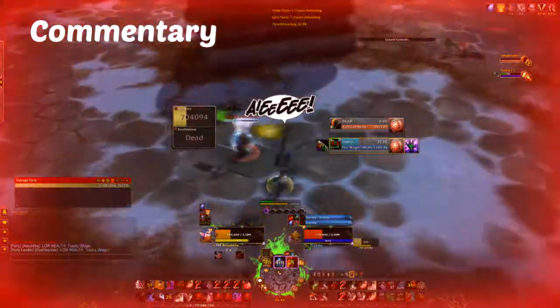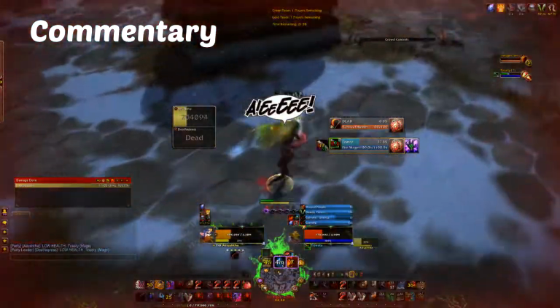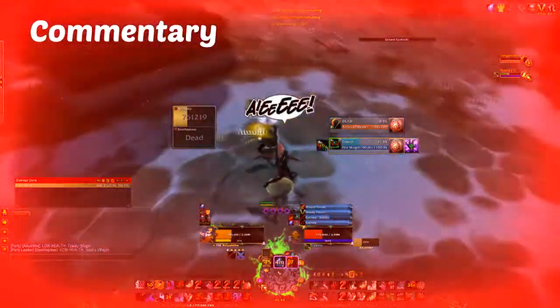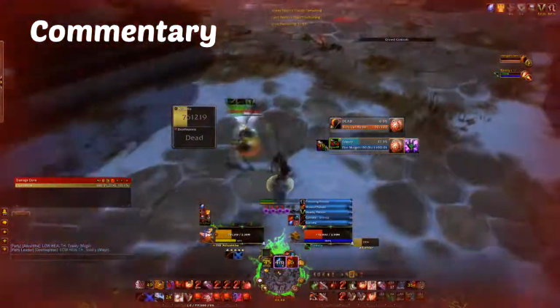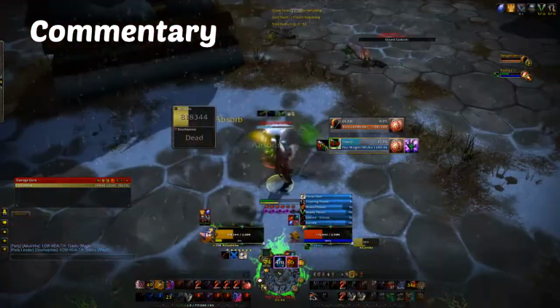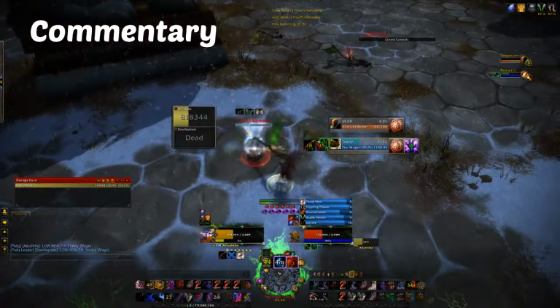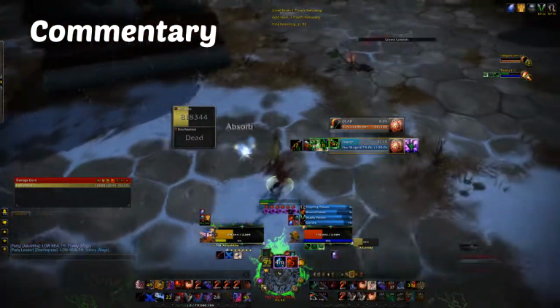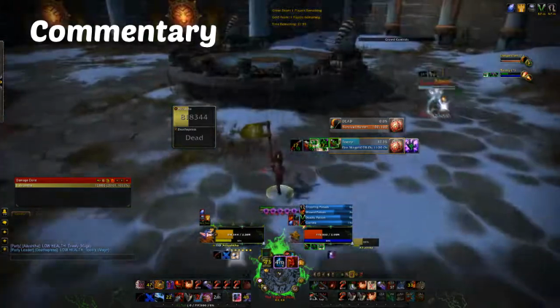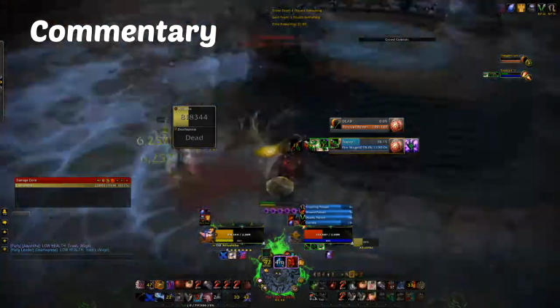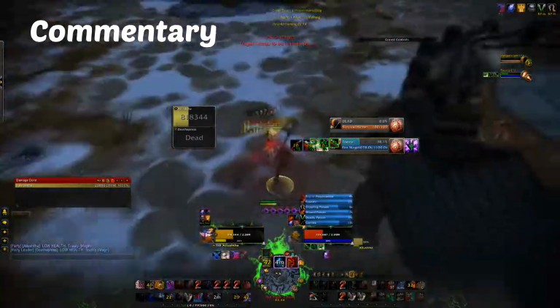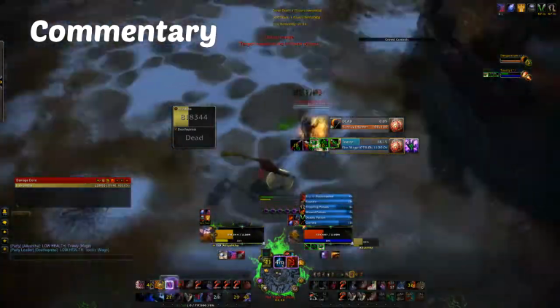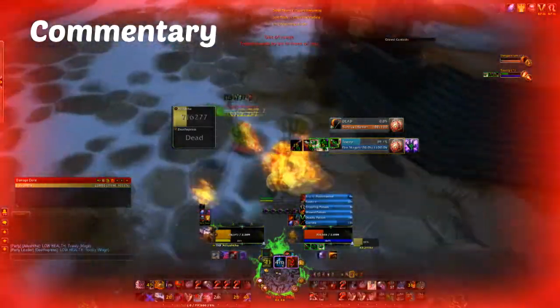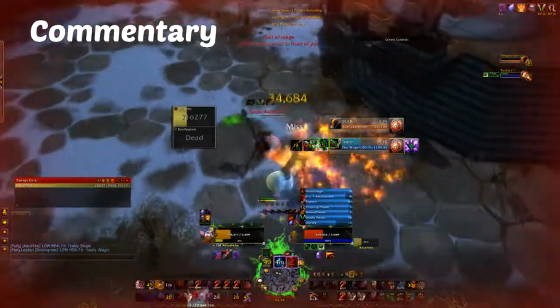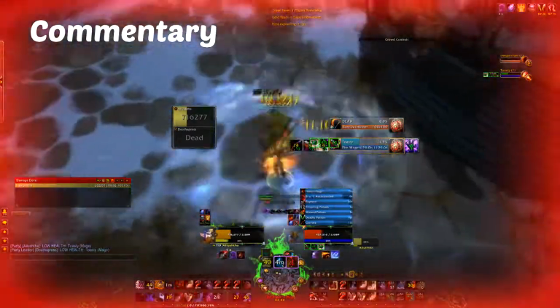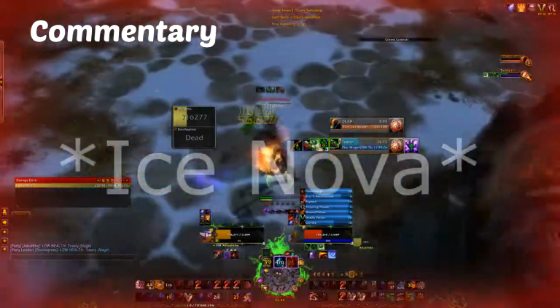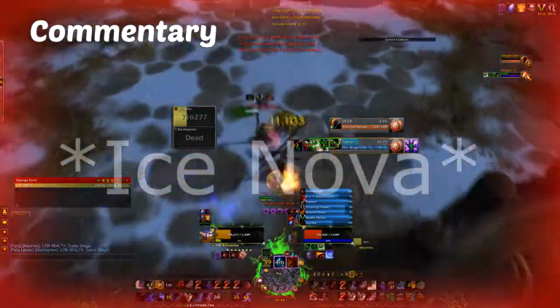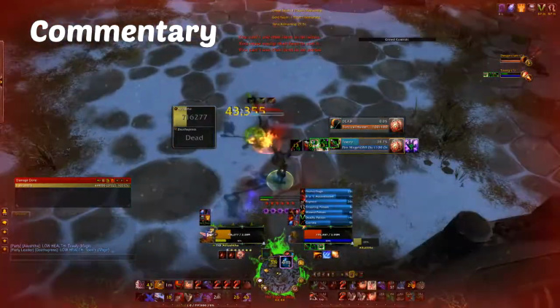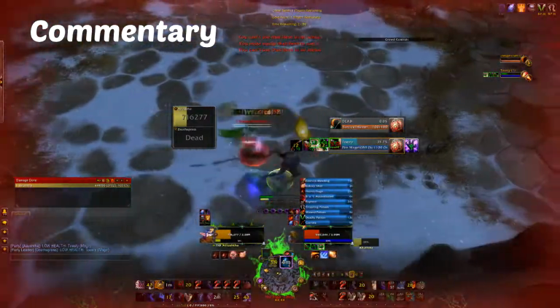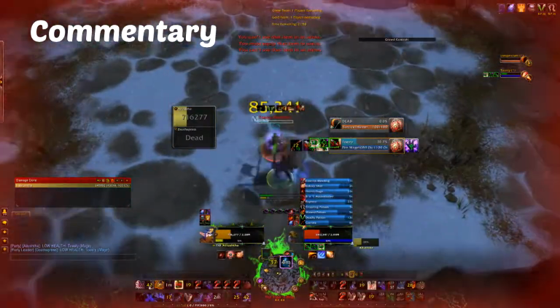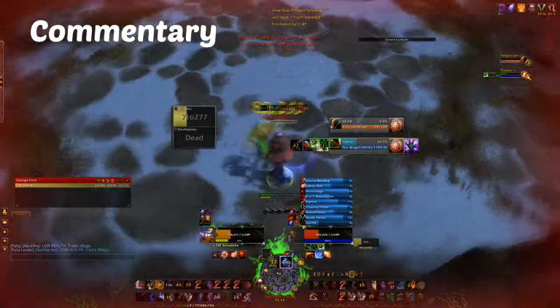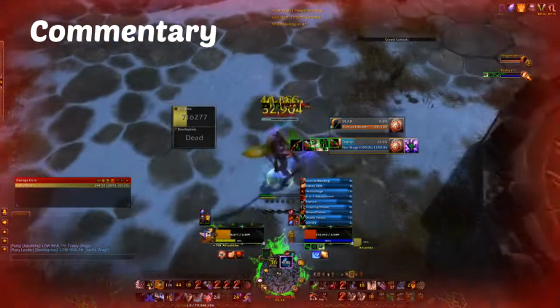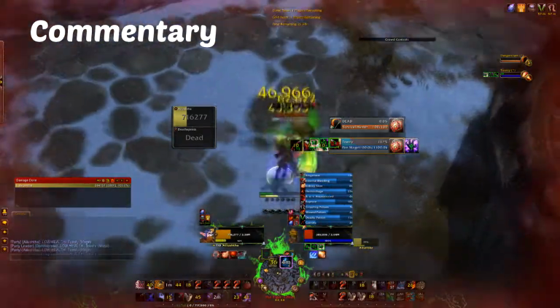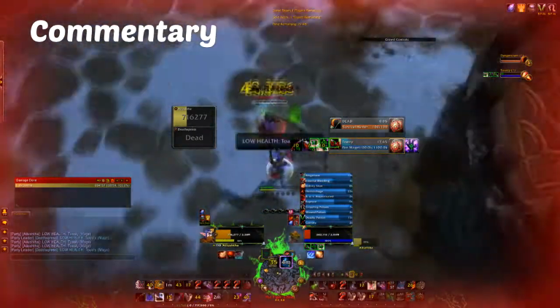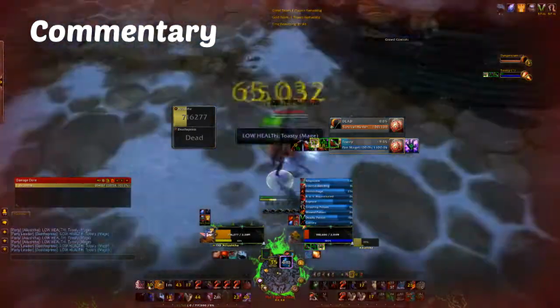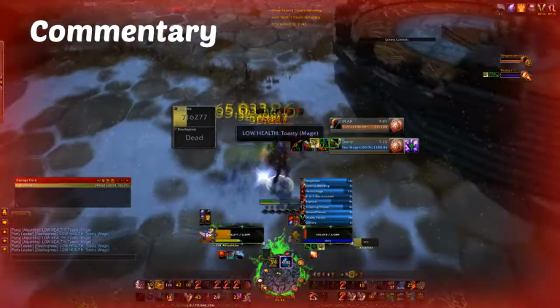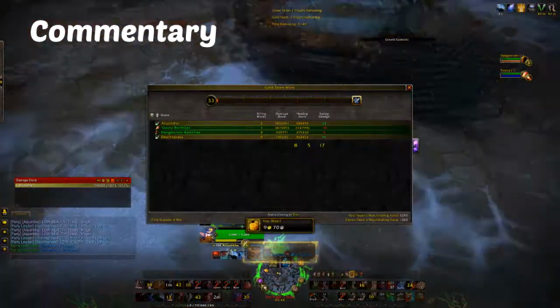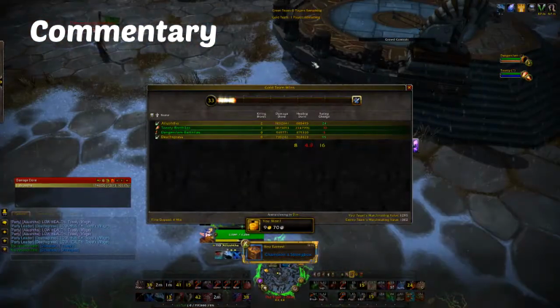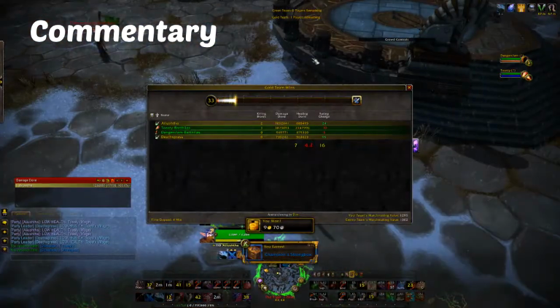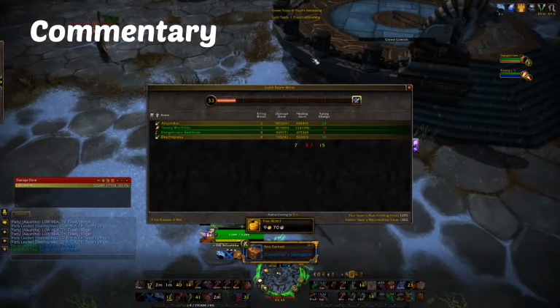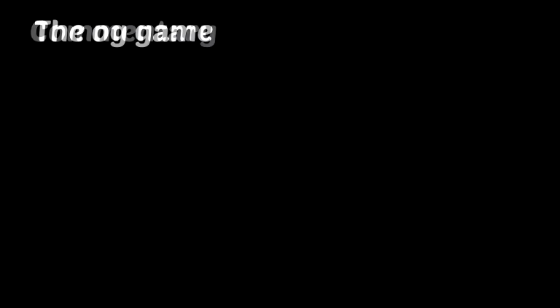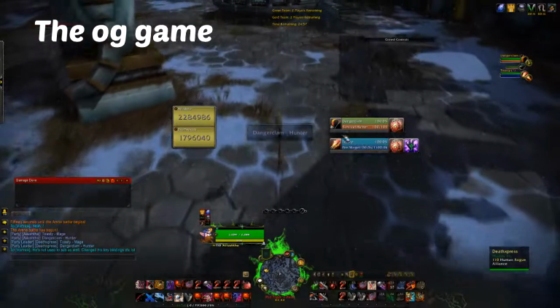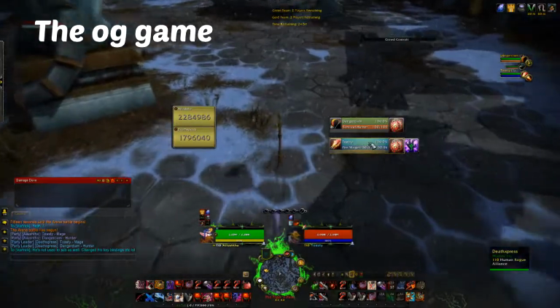He blinks so I shadow step straight to him immediately and cloak immediately to stop any dragon's breath from happening. He misses his ice block — mark for death into kidney, into exsanguinate, into Kingsbane, into feint, and that scores me the win. Toasty.